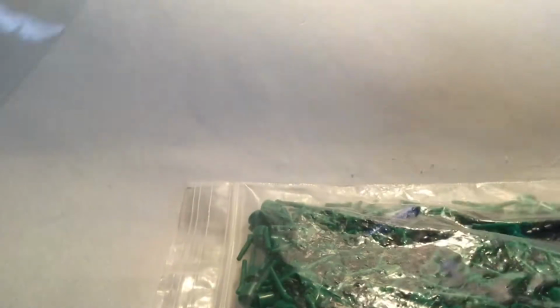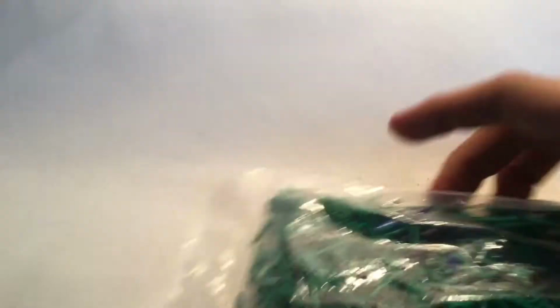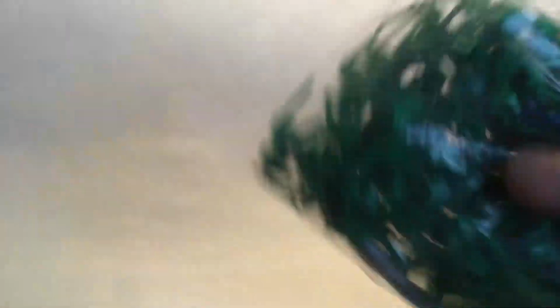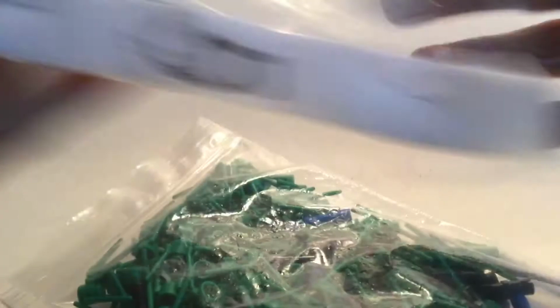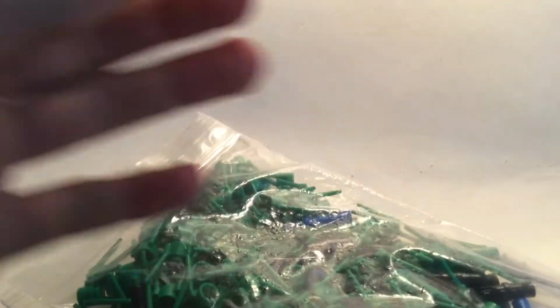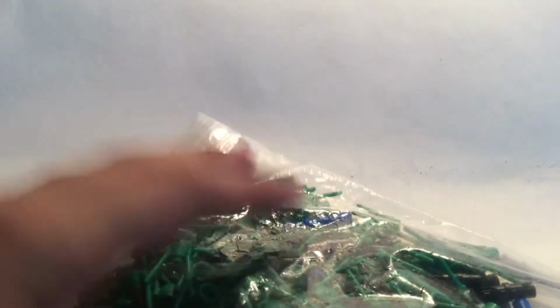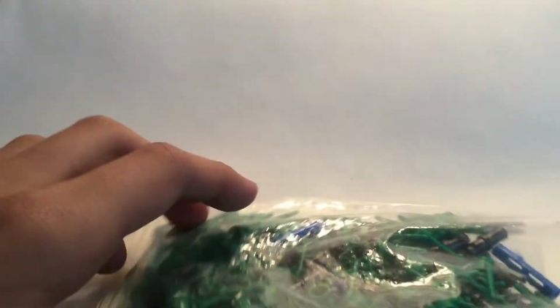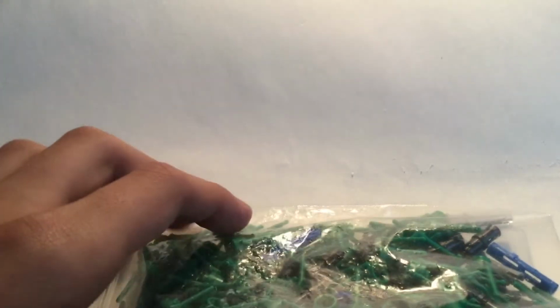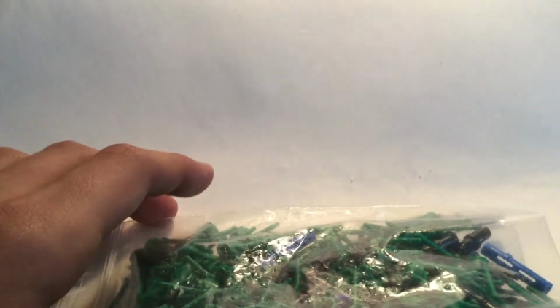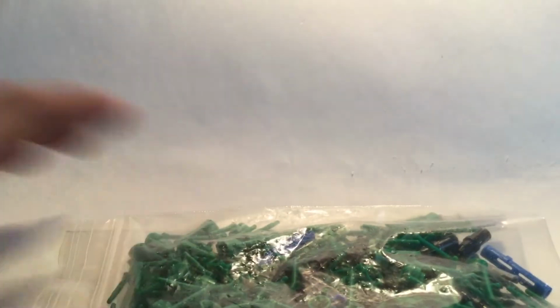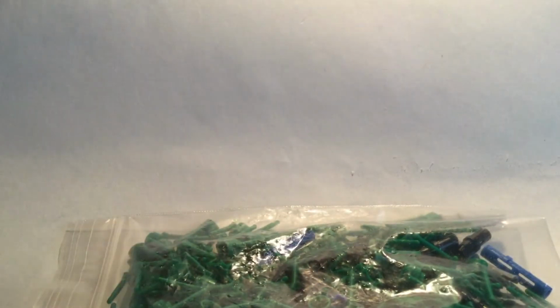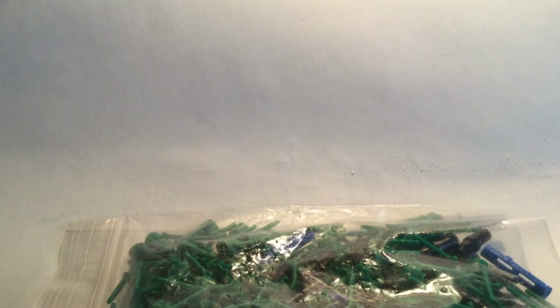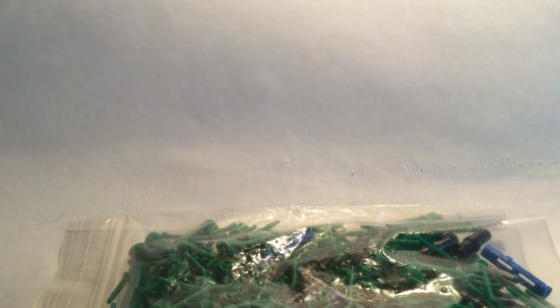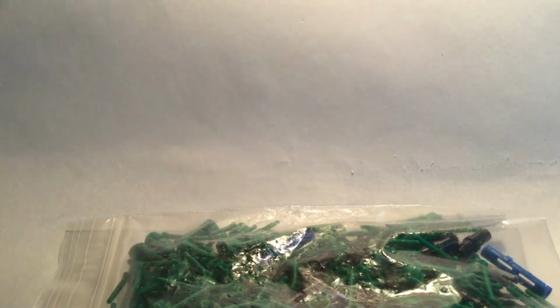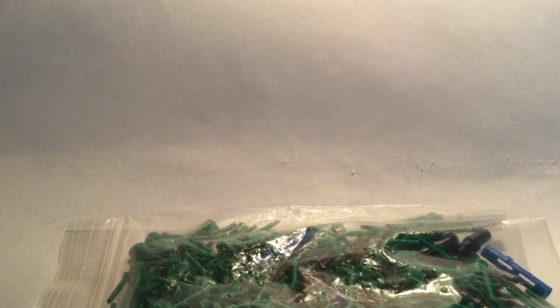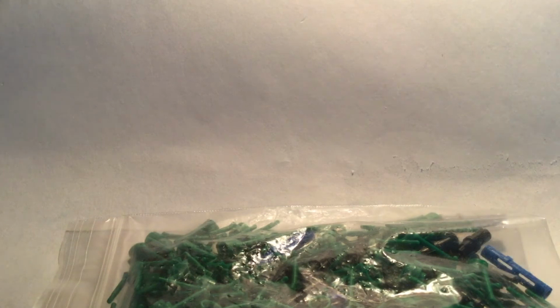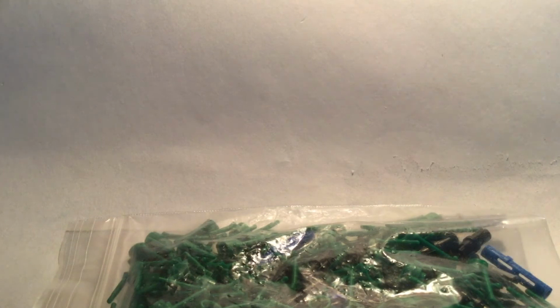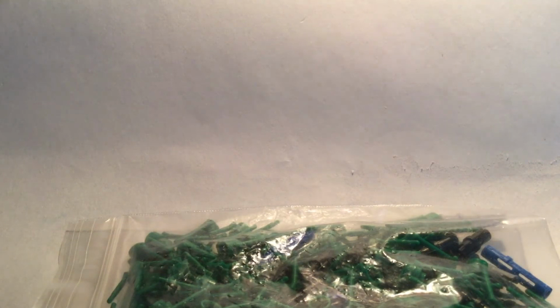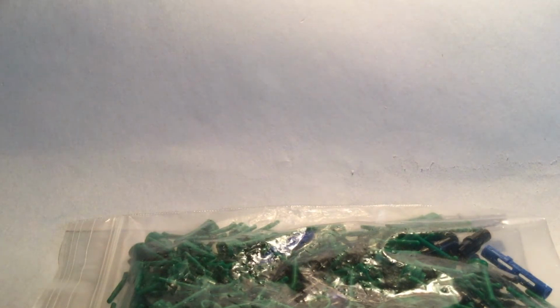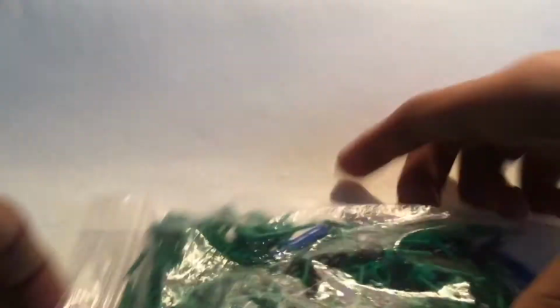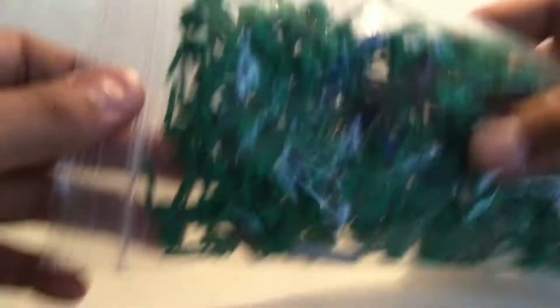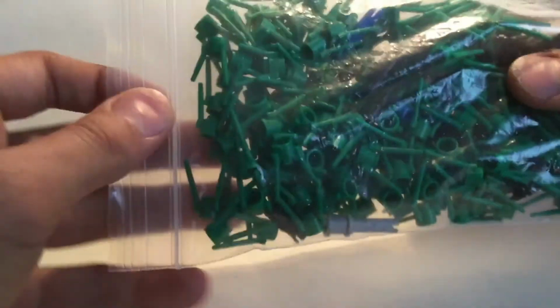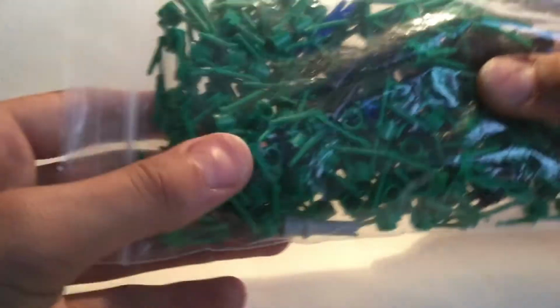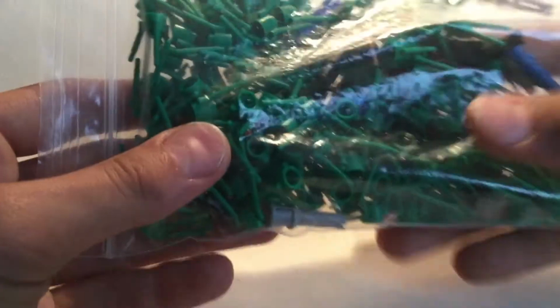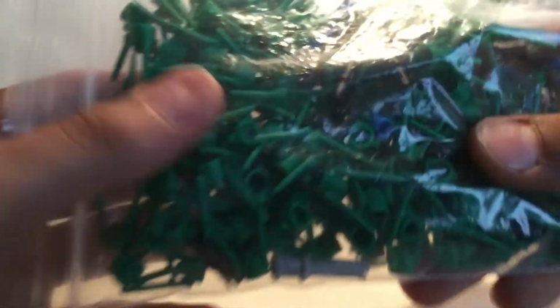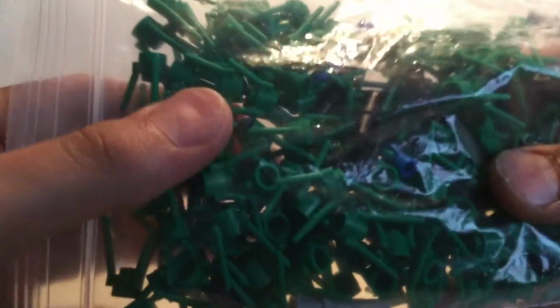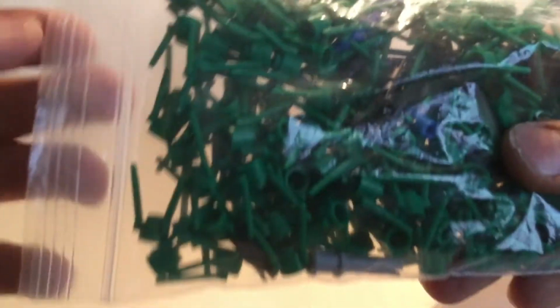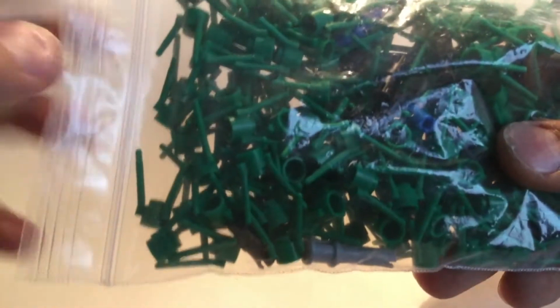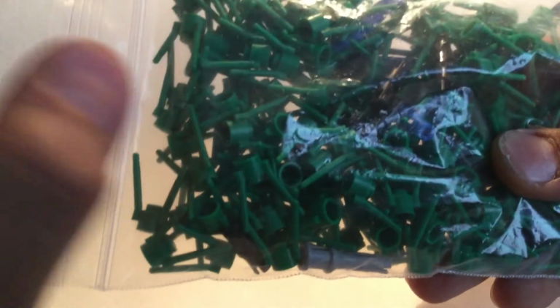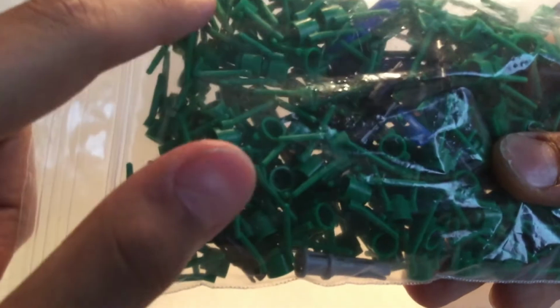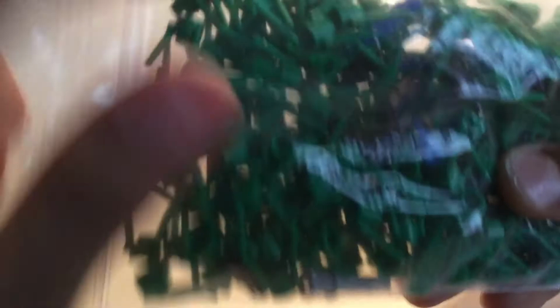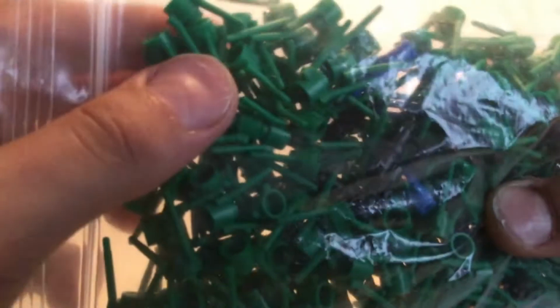So it has this packaging too — that's kind of great that the seller did this. So we have 150 of these grass pieces.